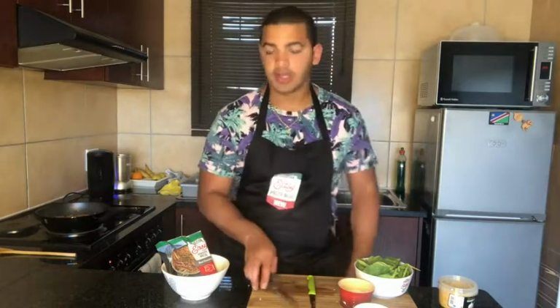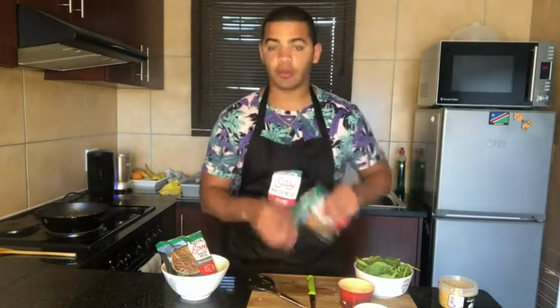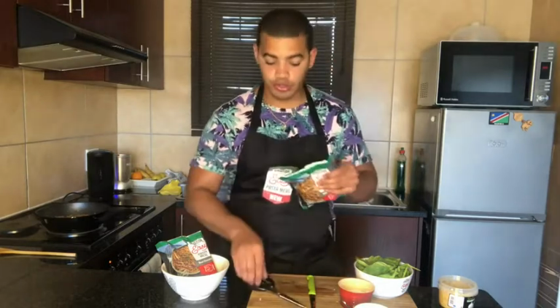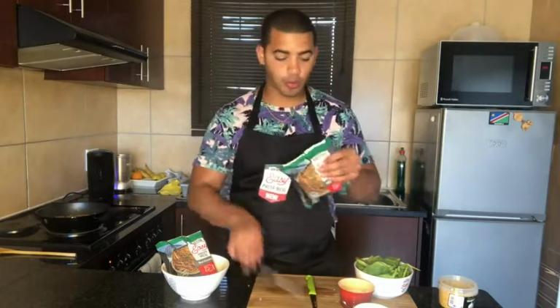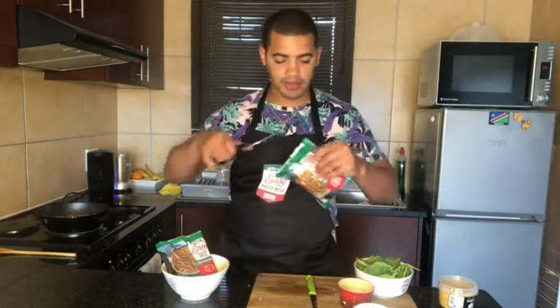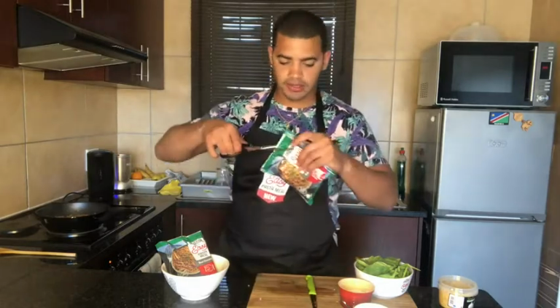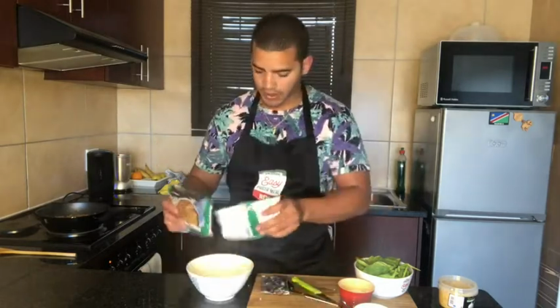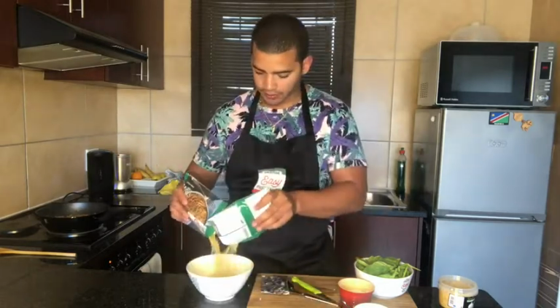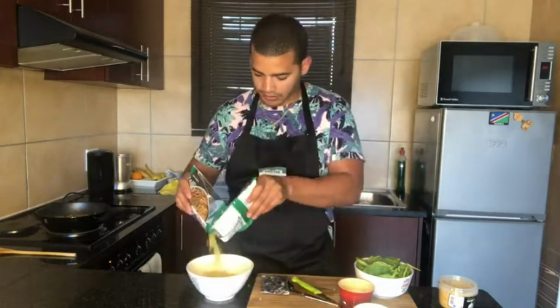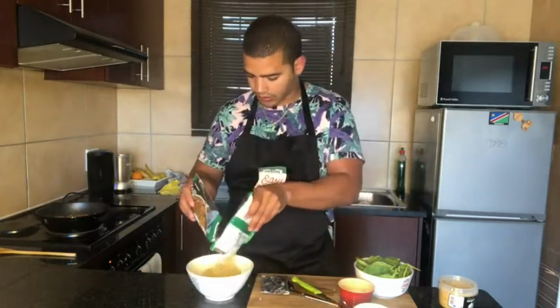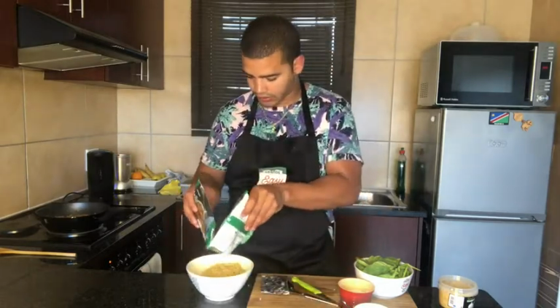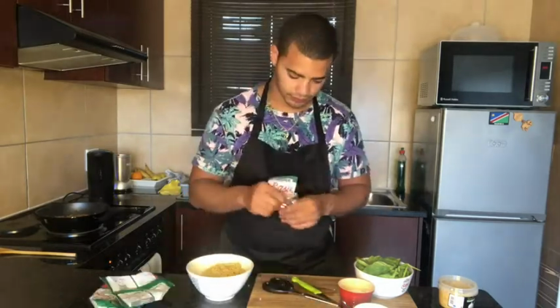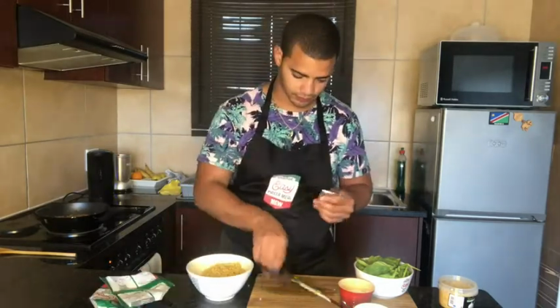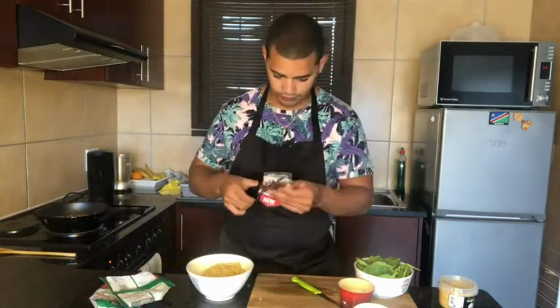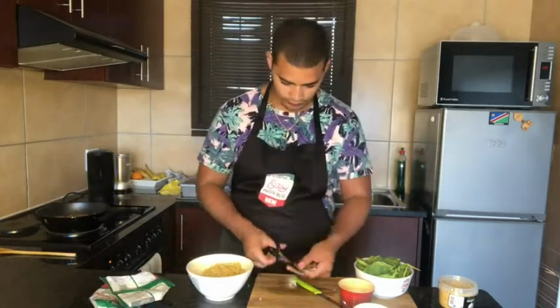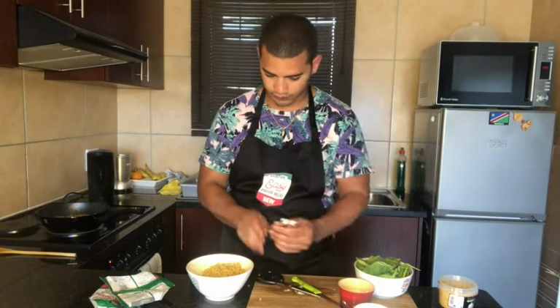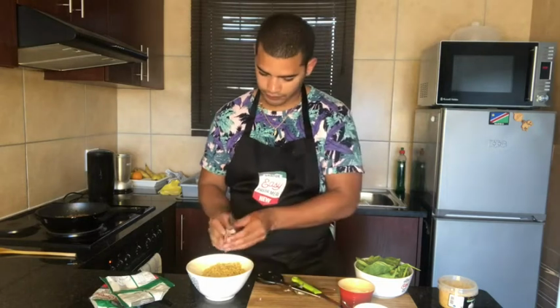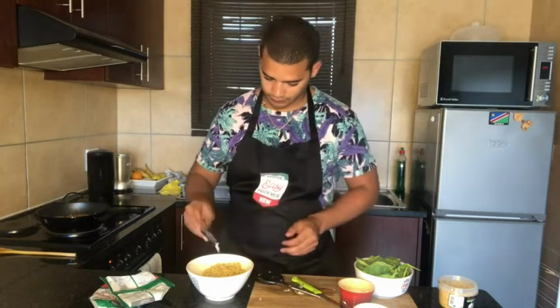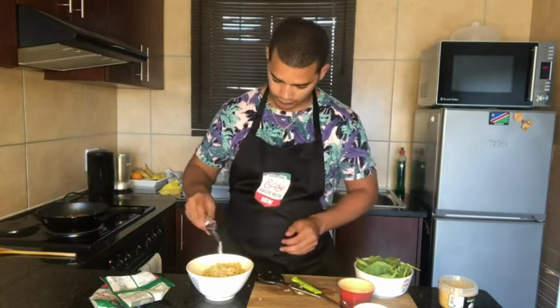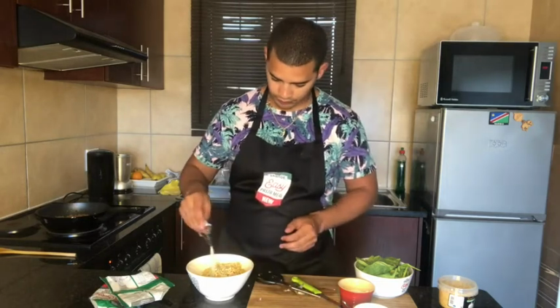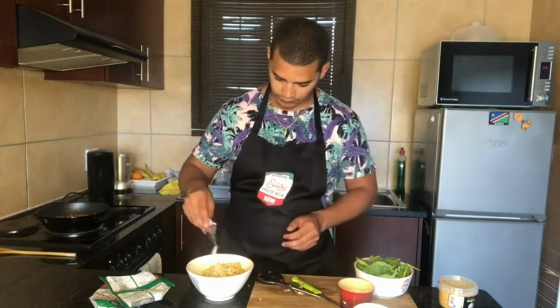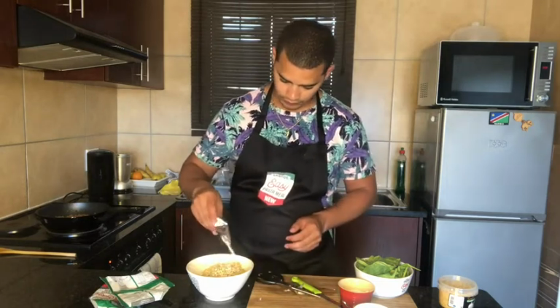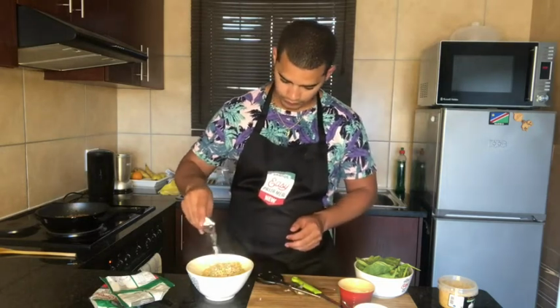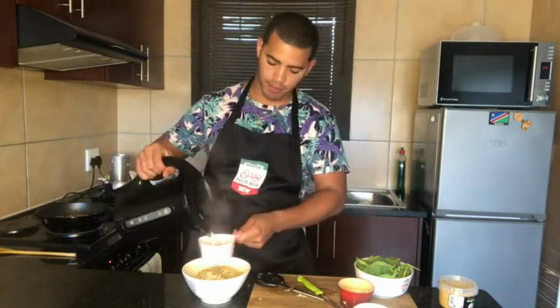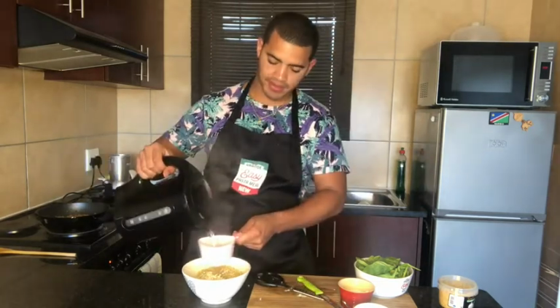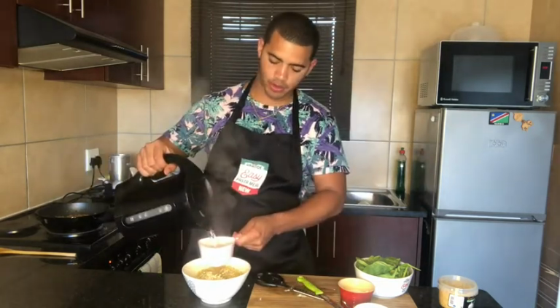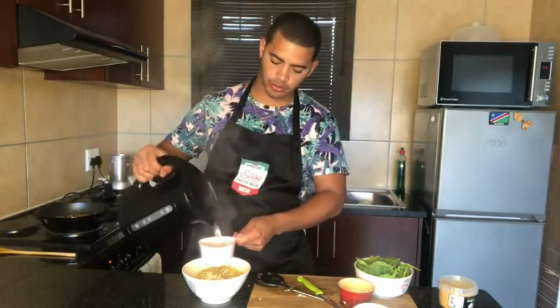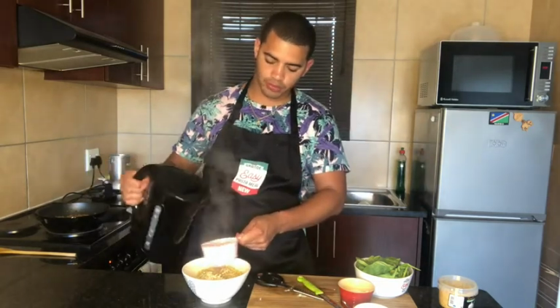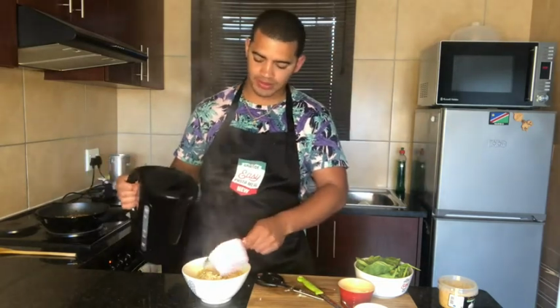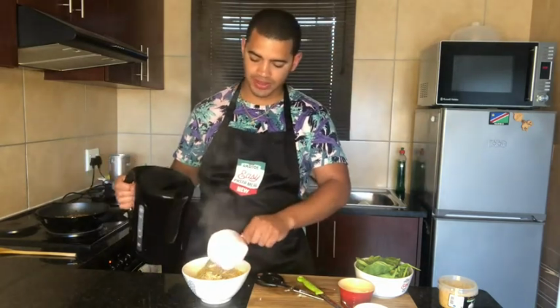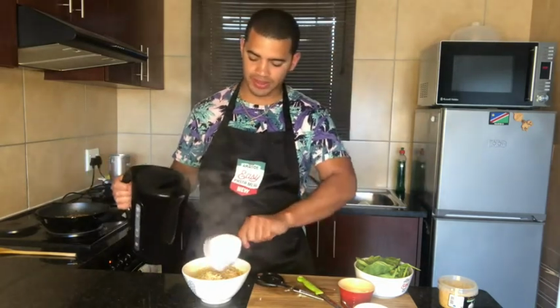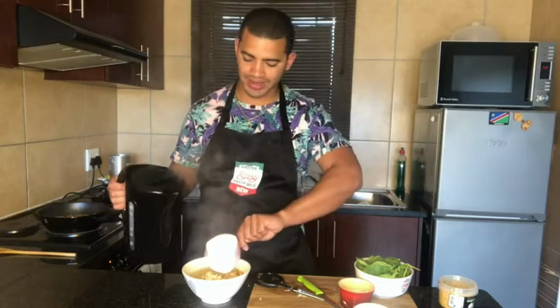So I'm gonna be using two packets. Pop that in the microwave for two minutes as your pasta cooks.